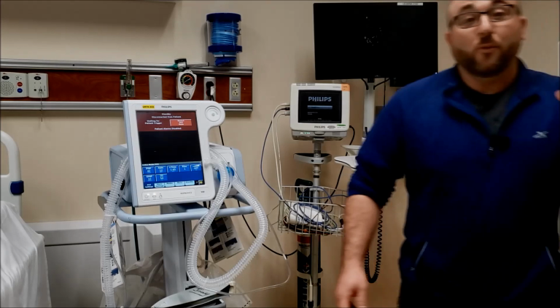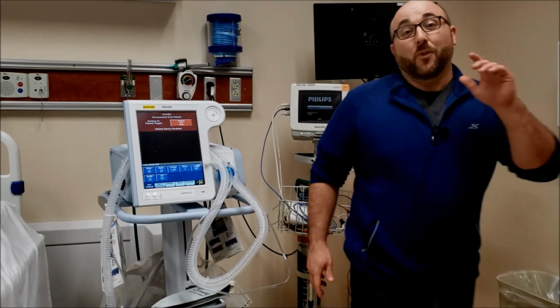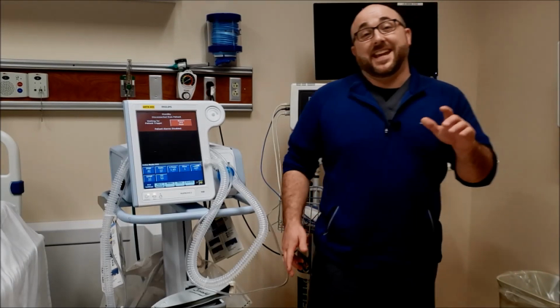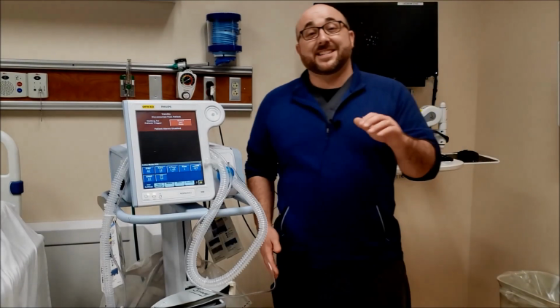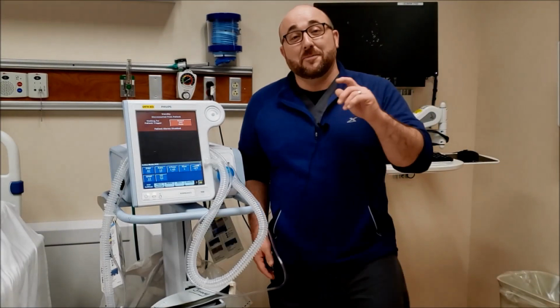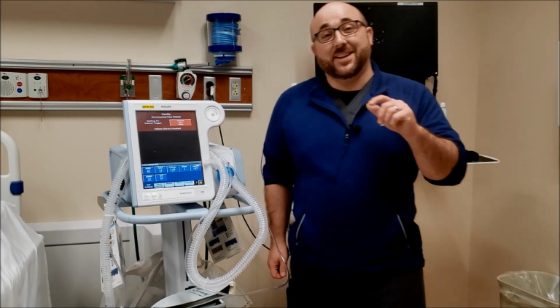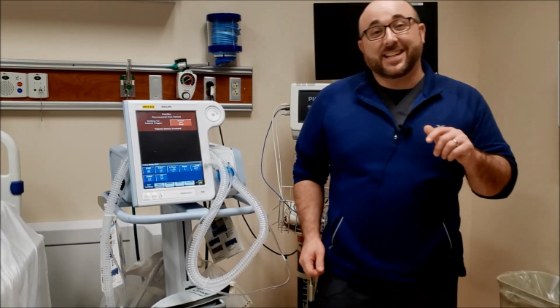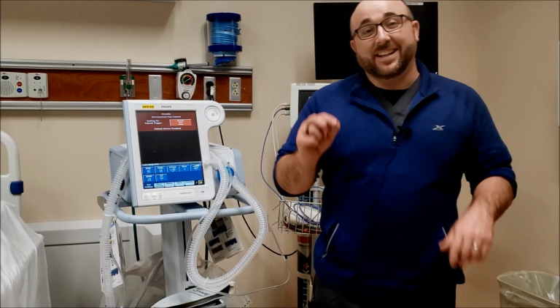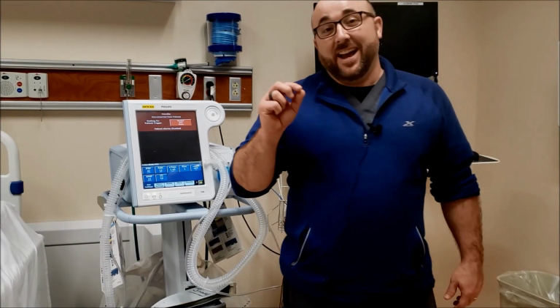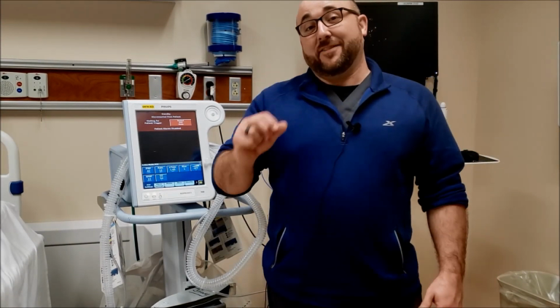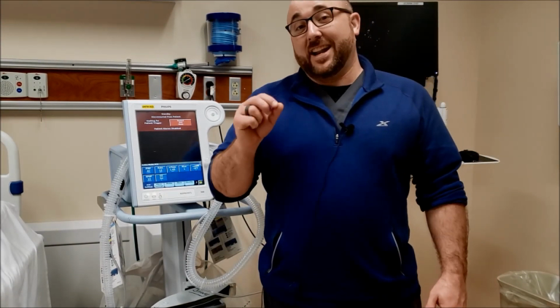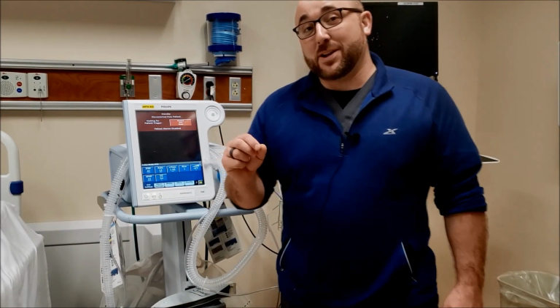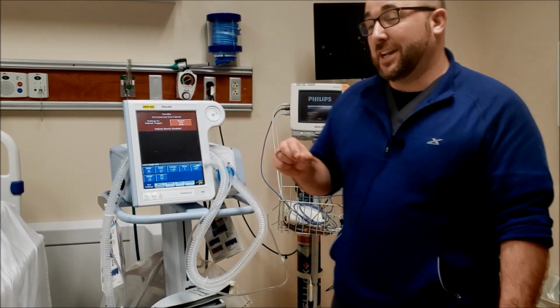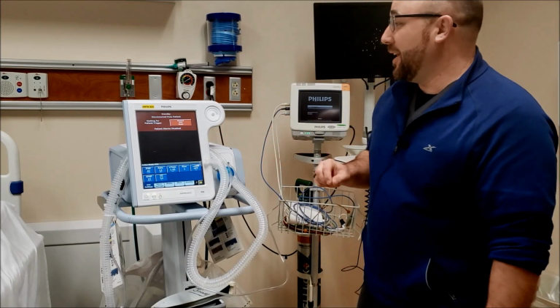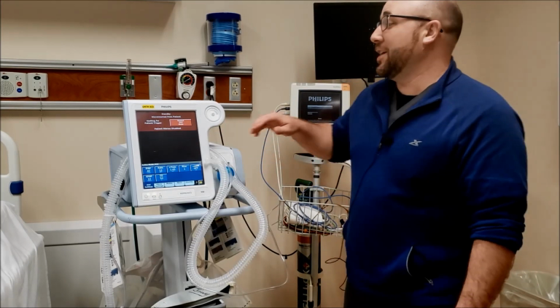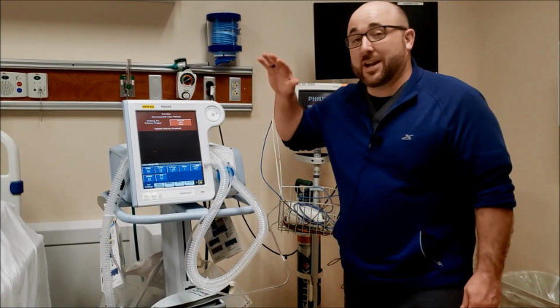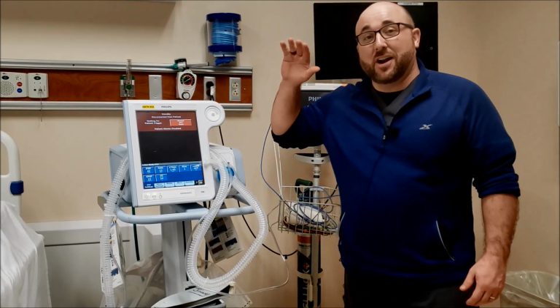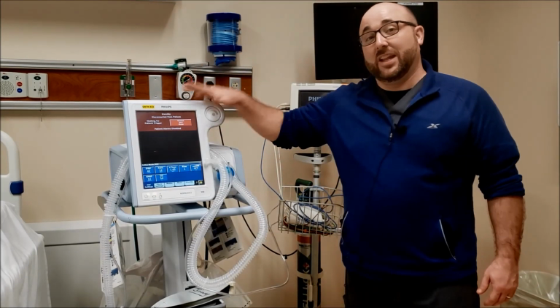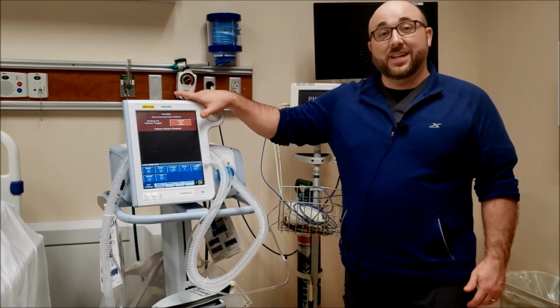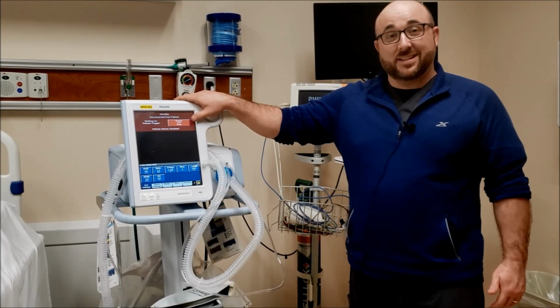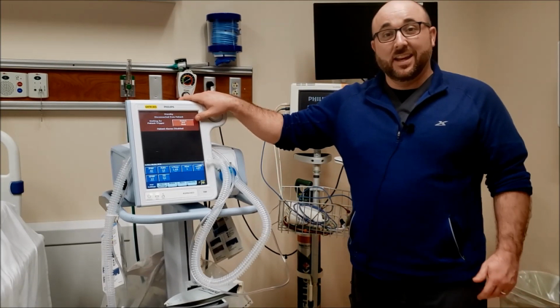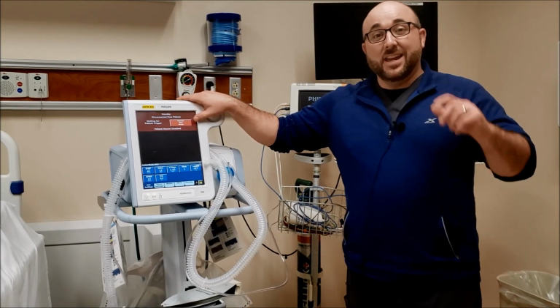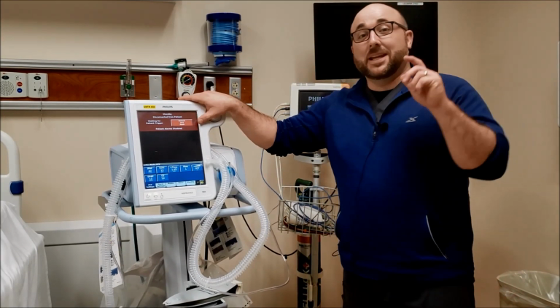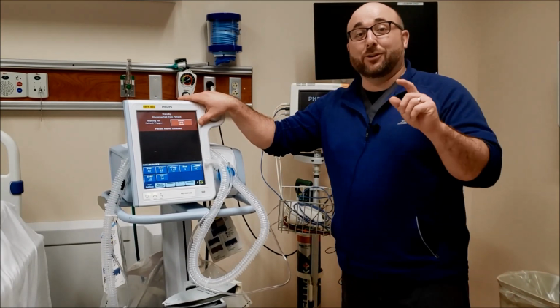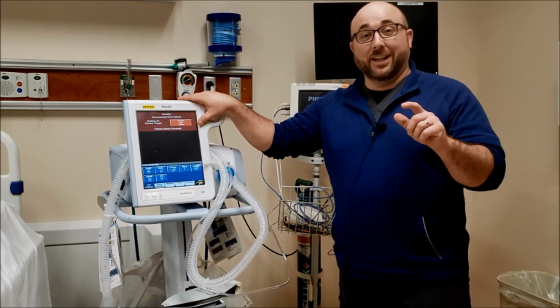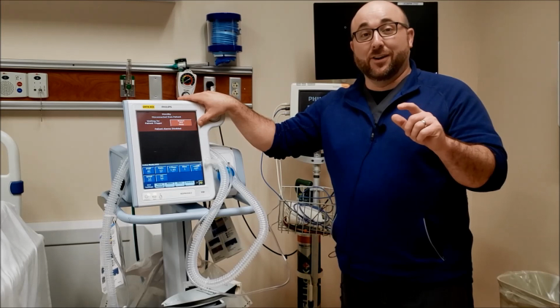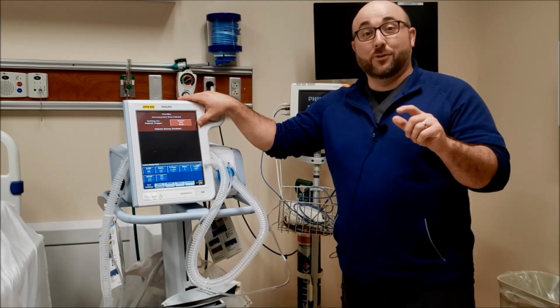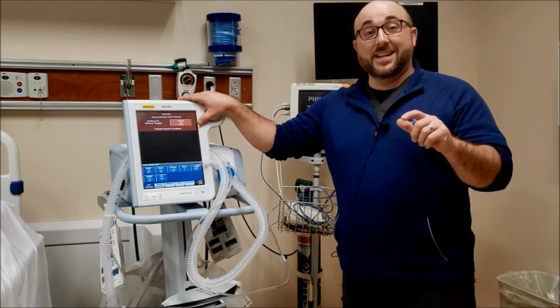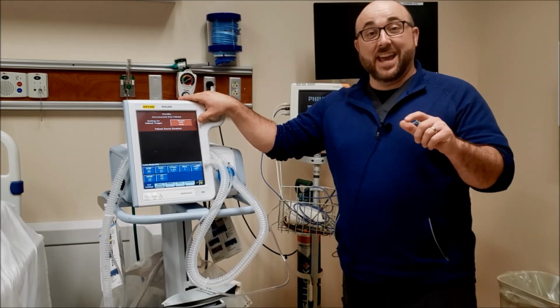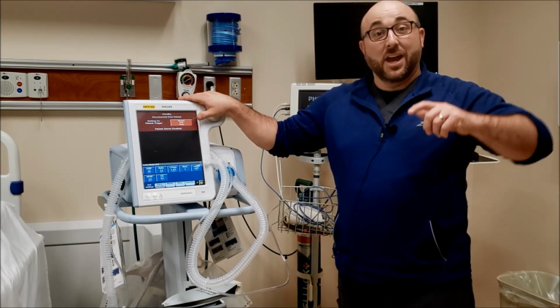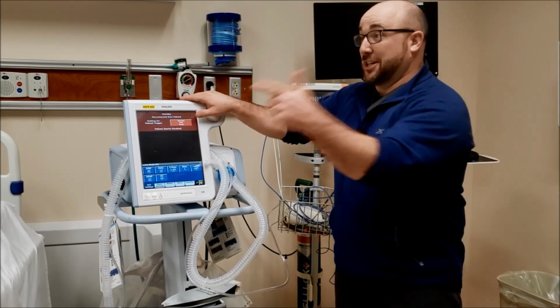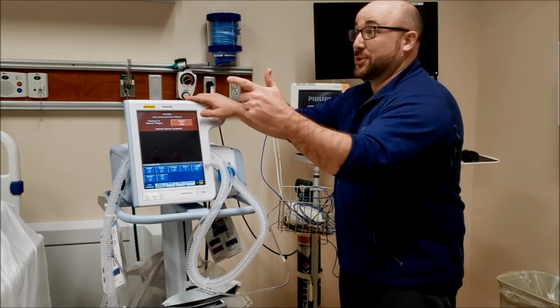What's up today, guys? Welcome back to the RT Clinic. I've got a special video today. We're going to show how to turn a Philips V60 into a mechanical ventilator. Ready, set, cut to the intro.